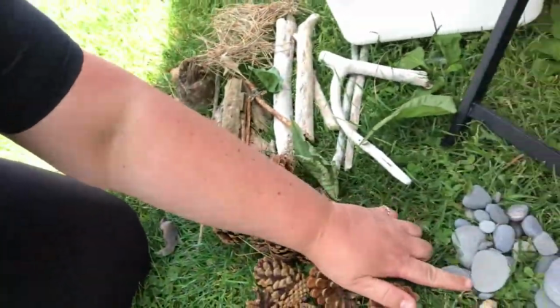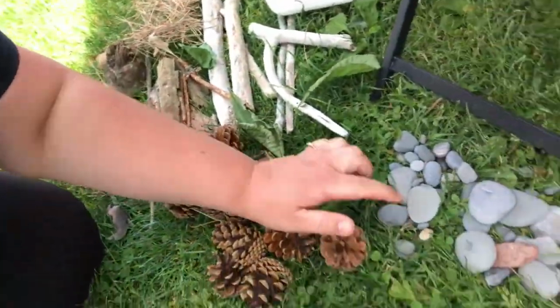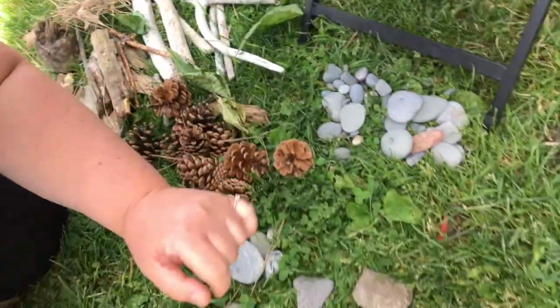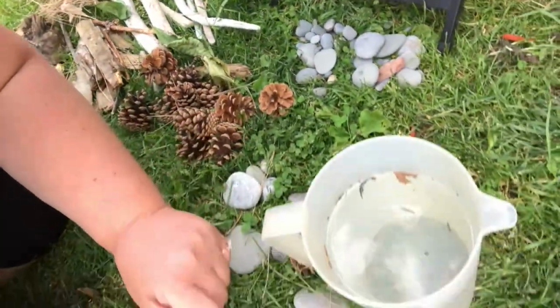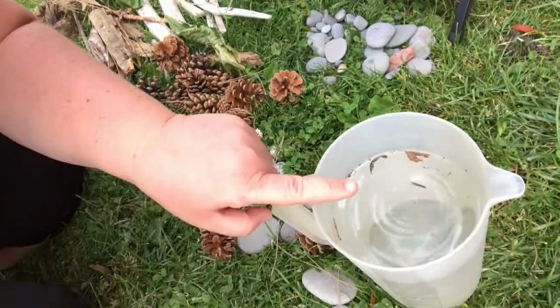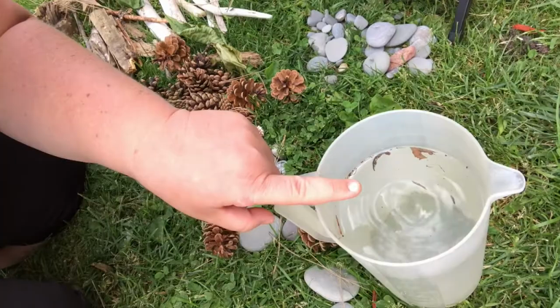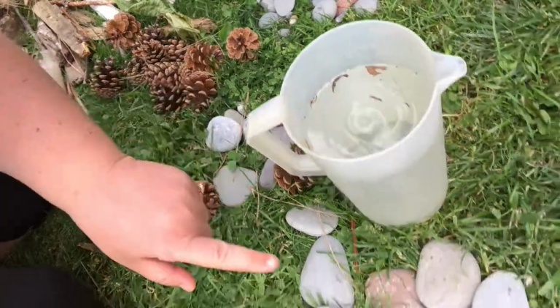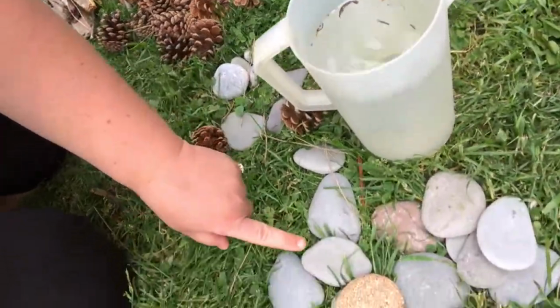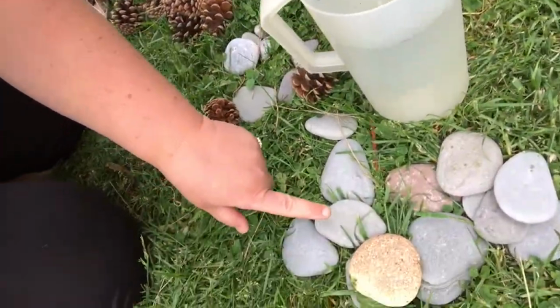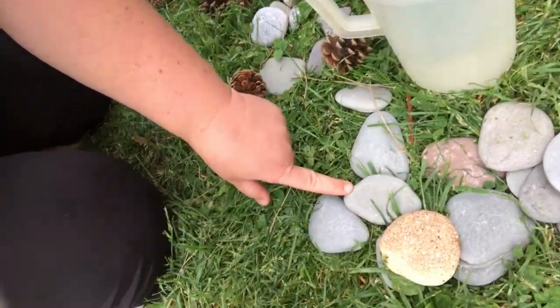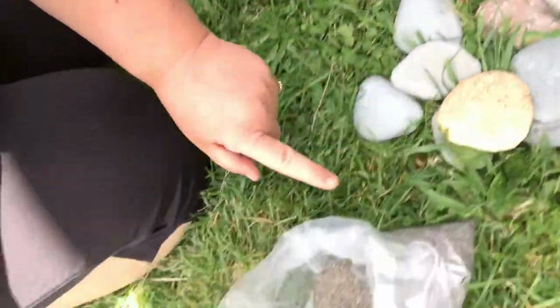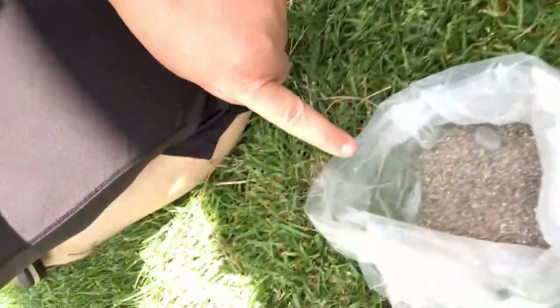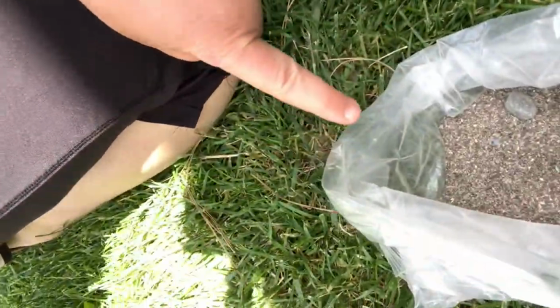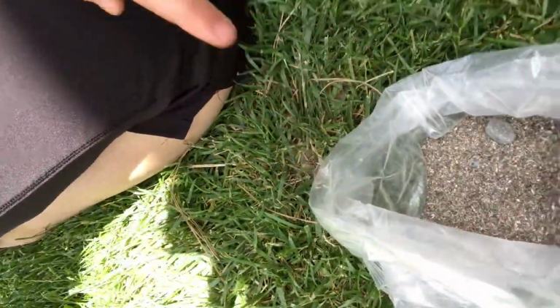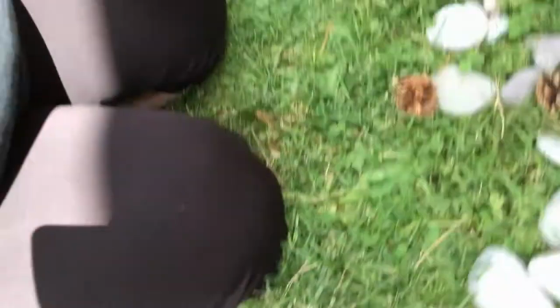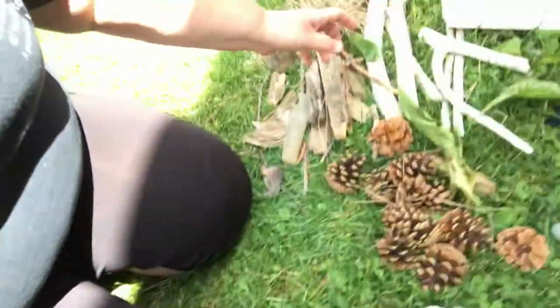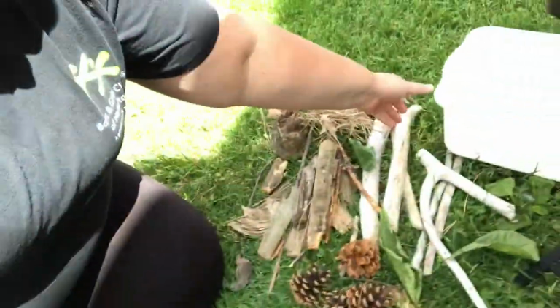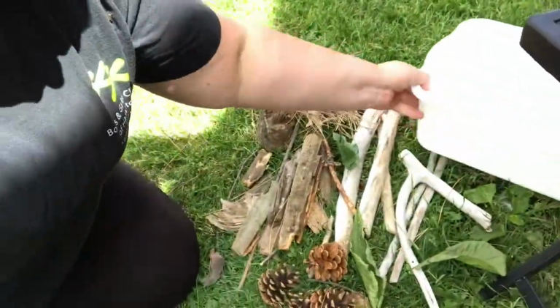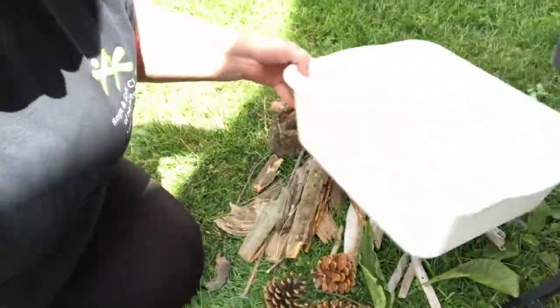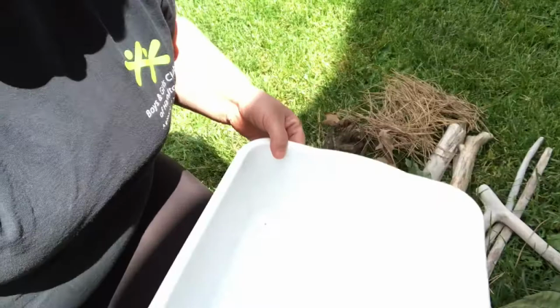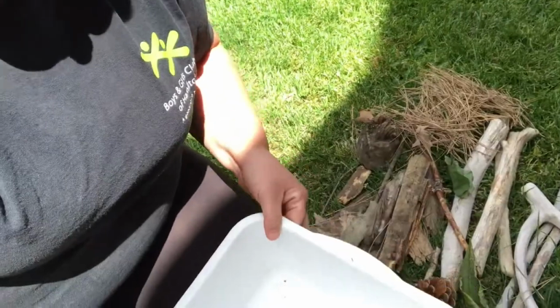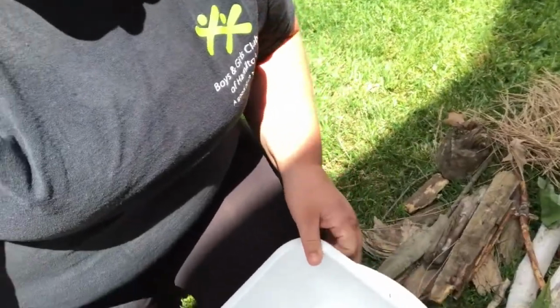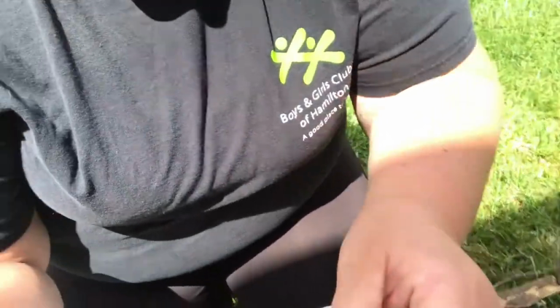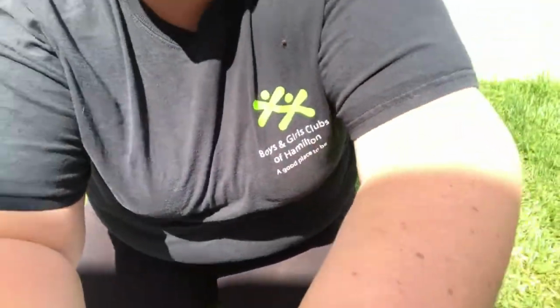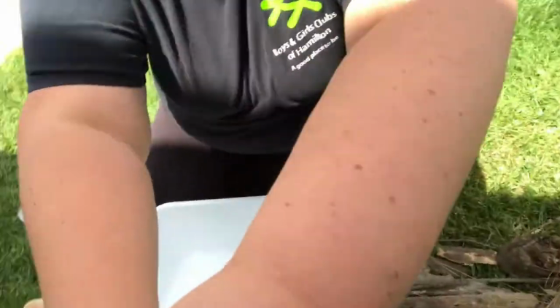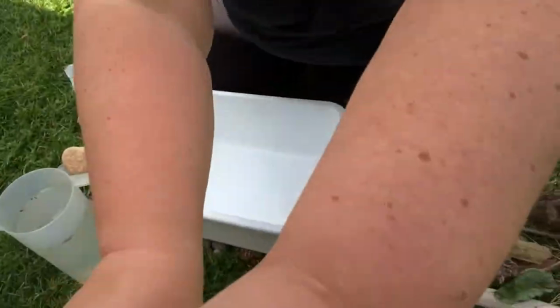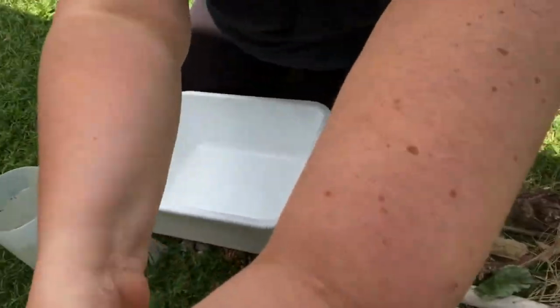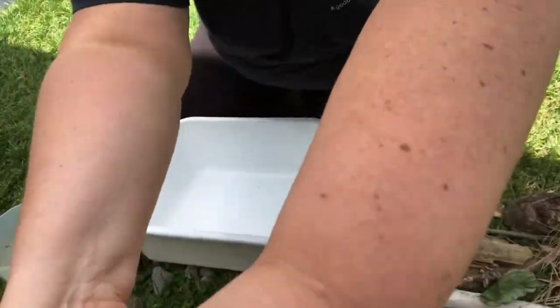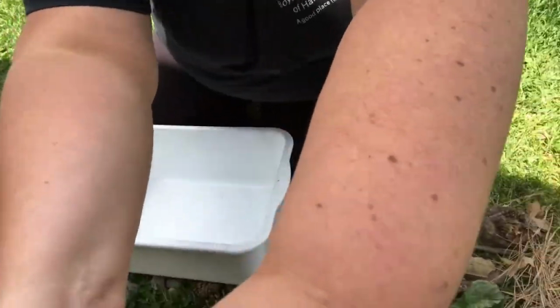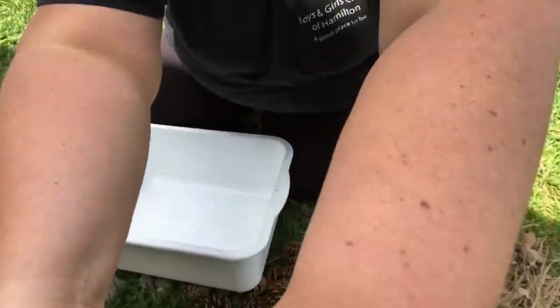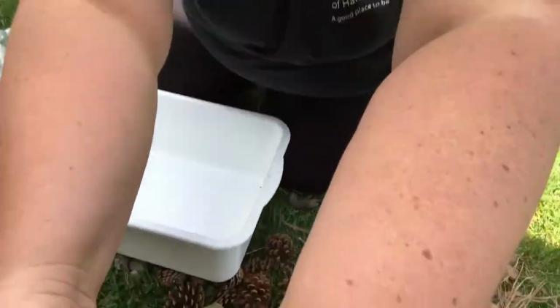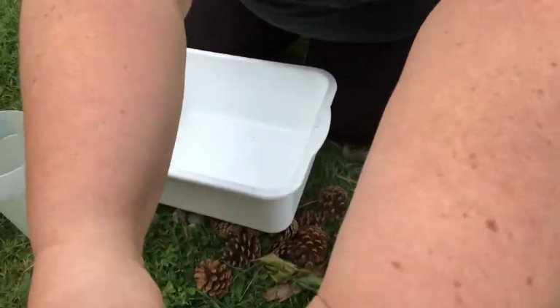We've got some rocks, some water, some more rocks, and we've got some sand. We're going to do it in this bucket, so I'm just going to put you up here so you can see.